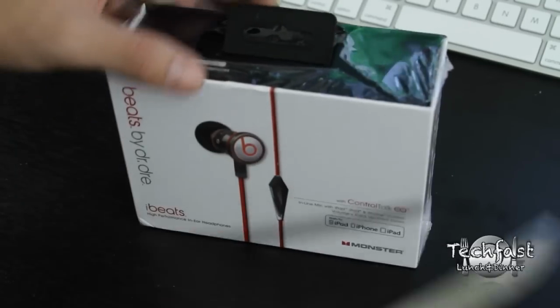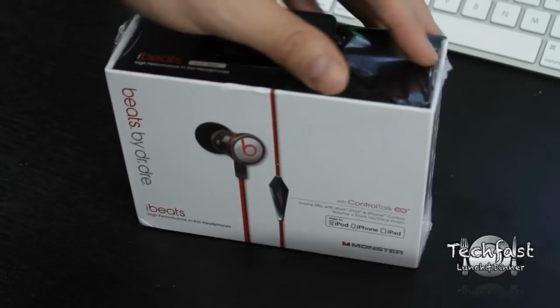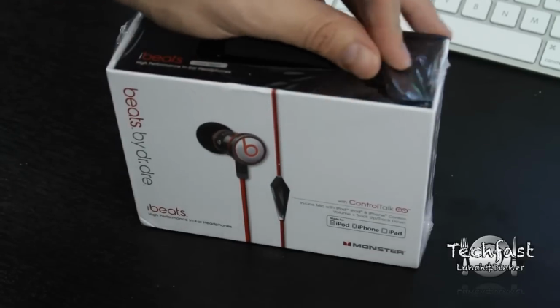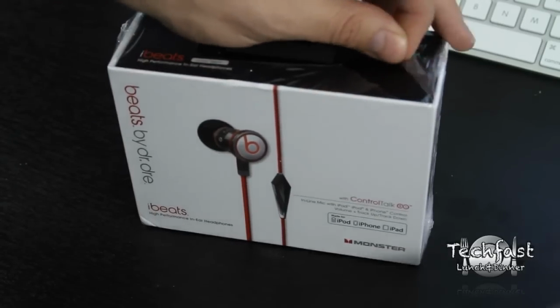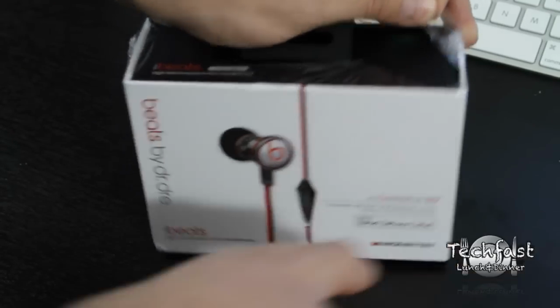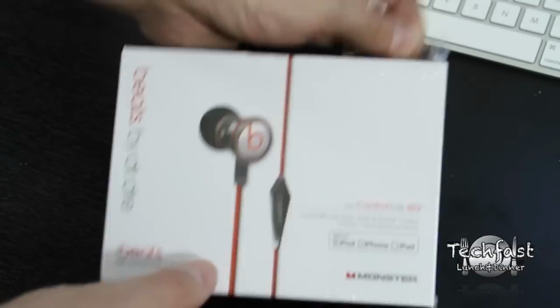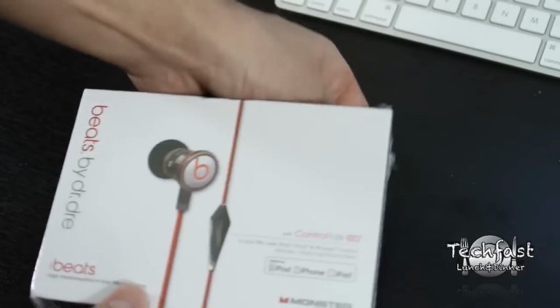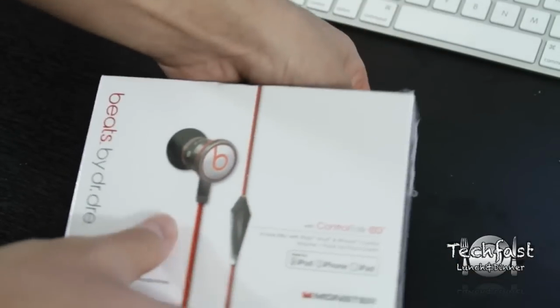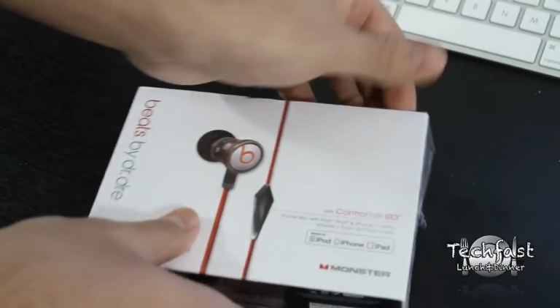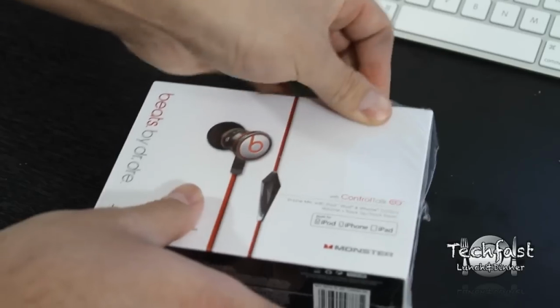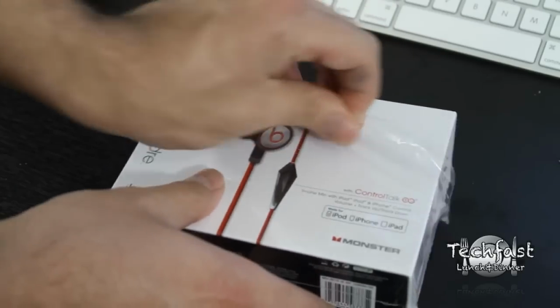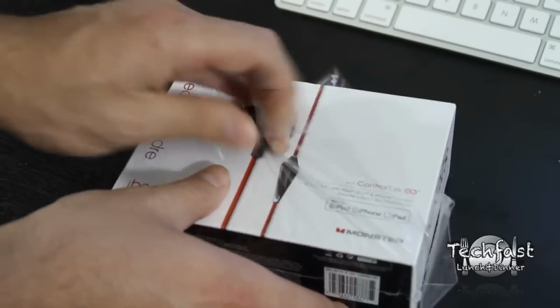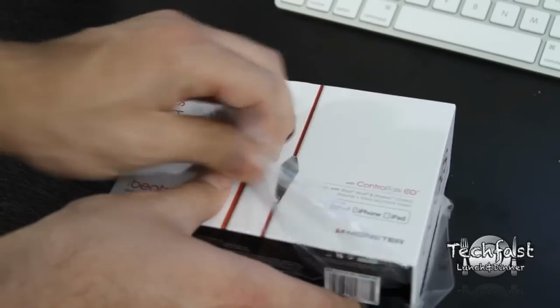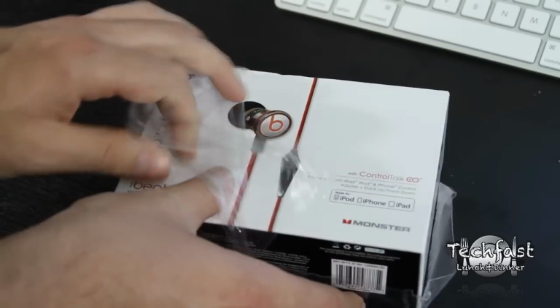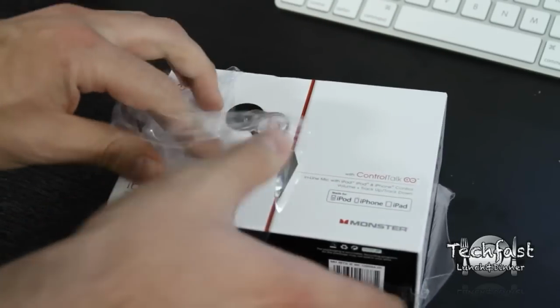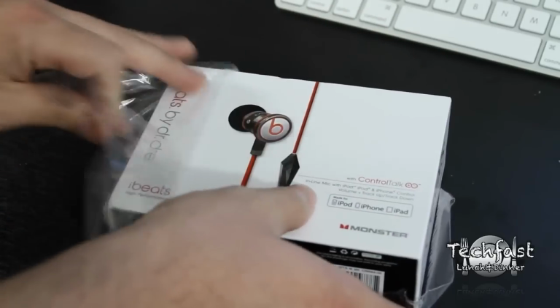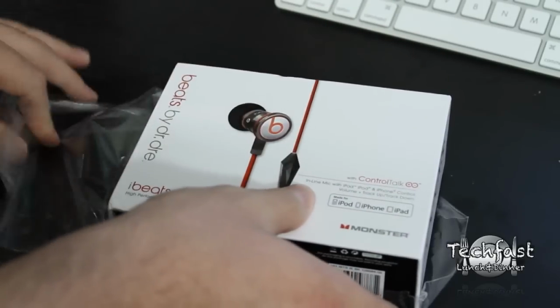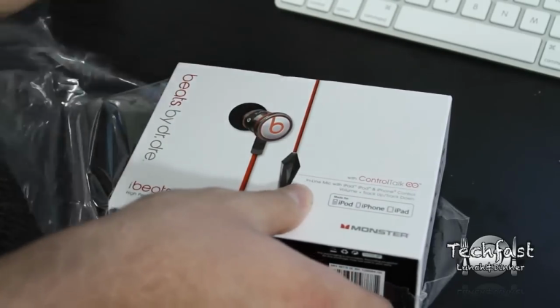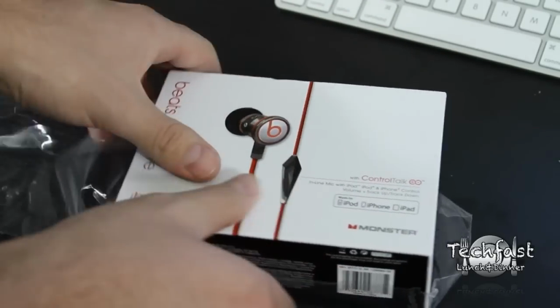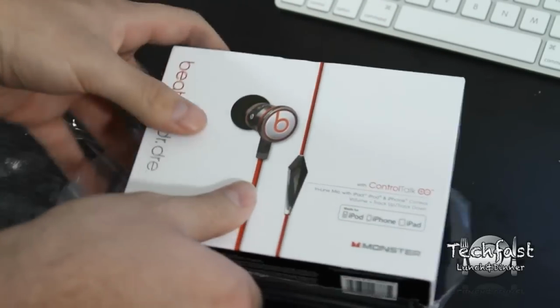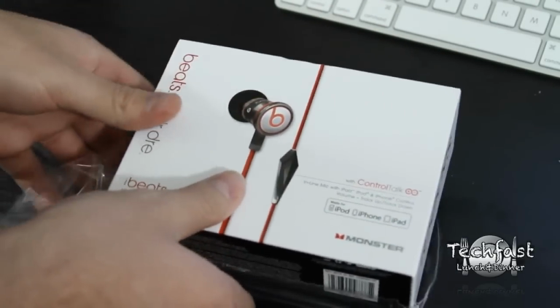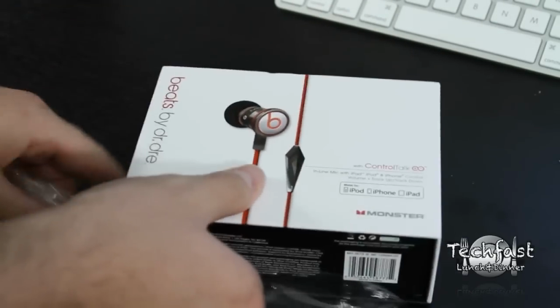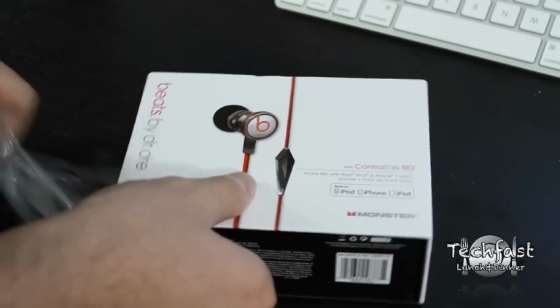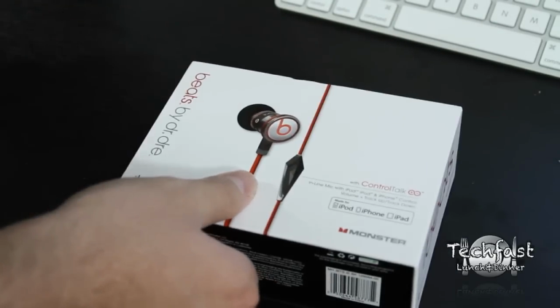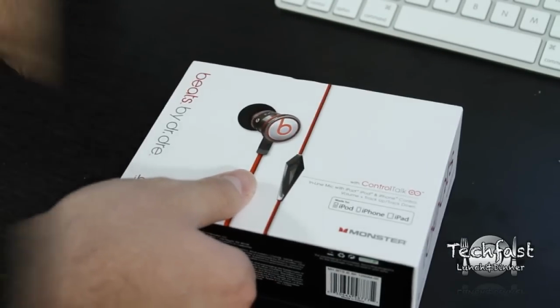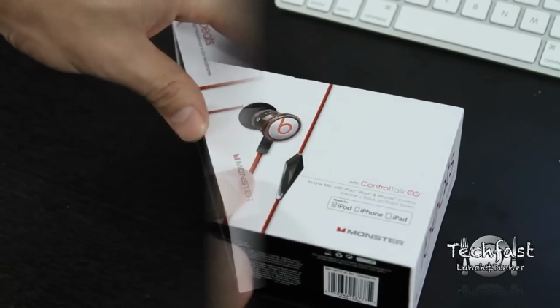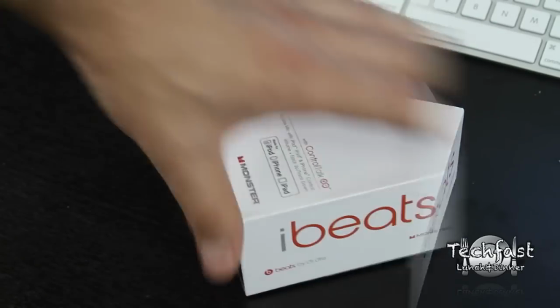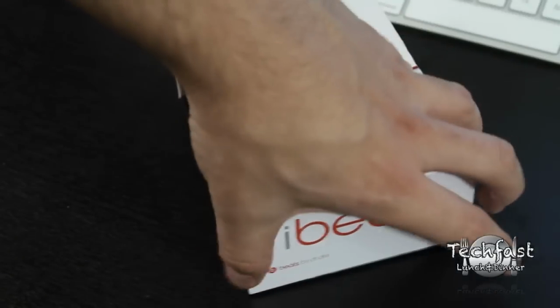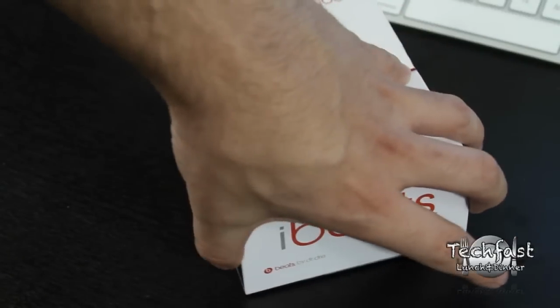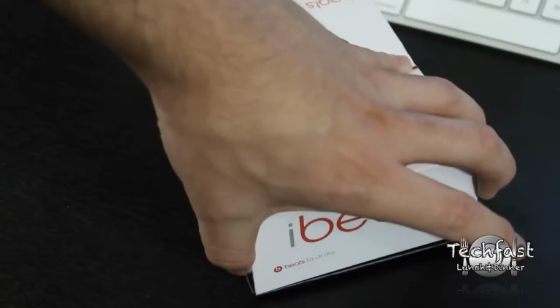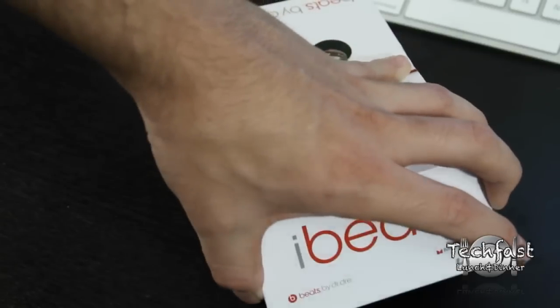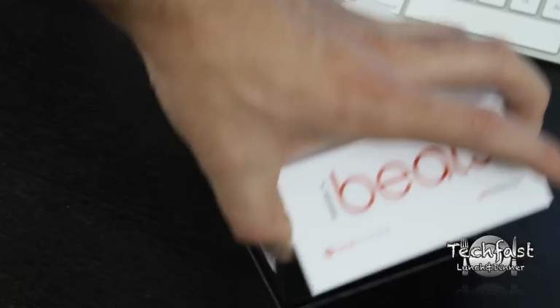We'll go ahead and make a little incision here and get that plastic shrink wrap off. Now these come in at $99. You can actually pick these up at Target today and they should hit Best Buy very soon.